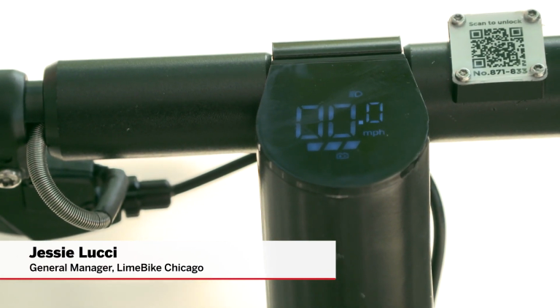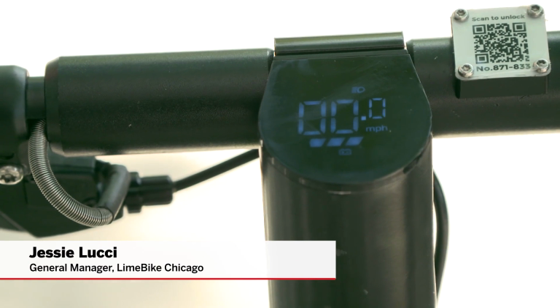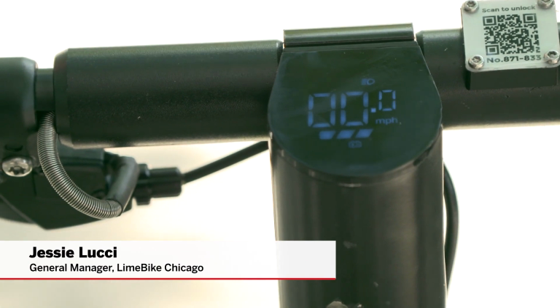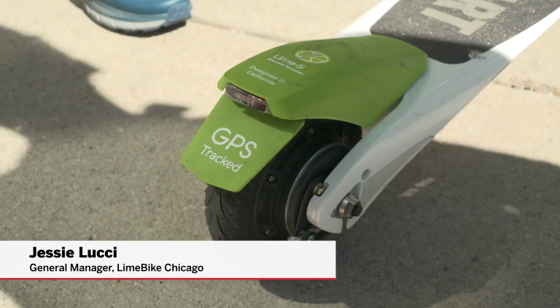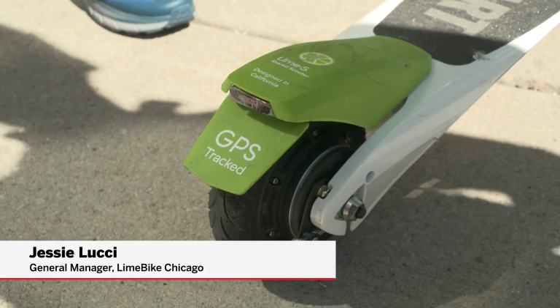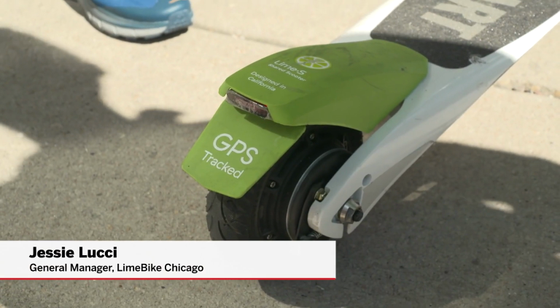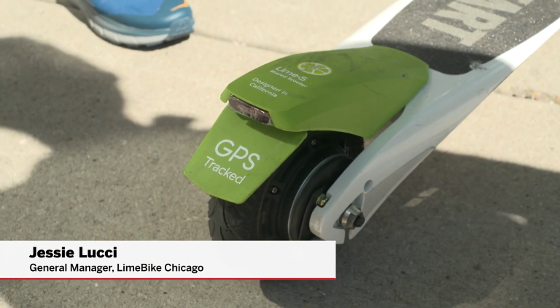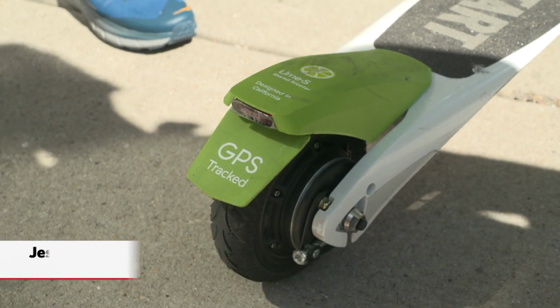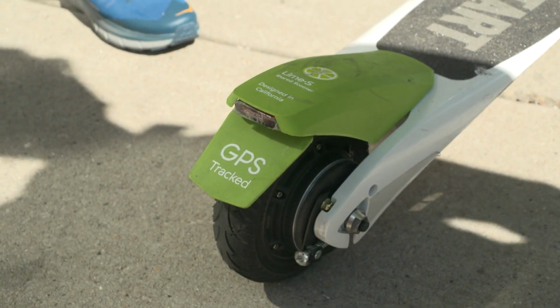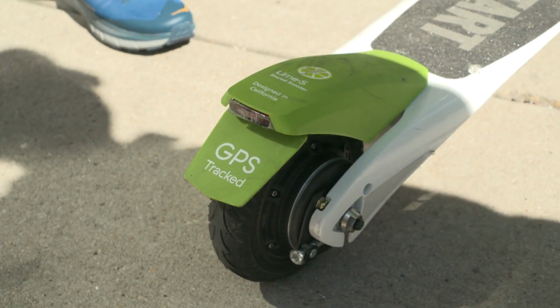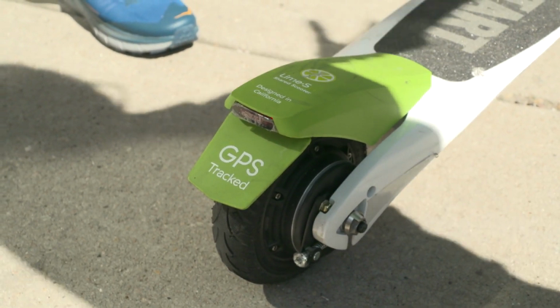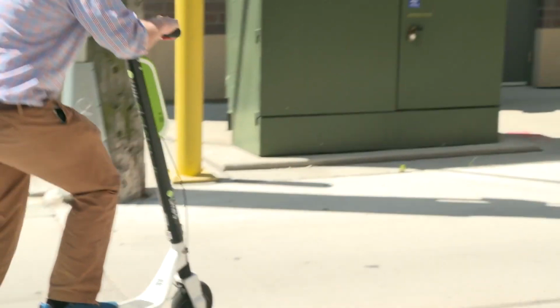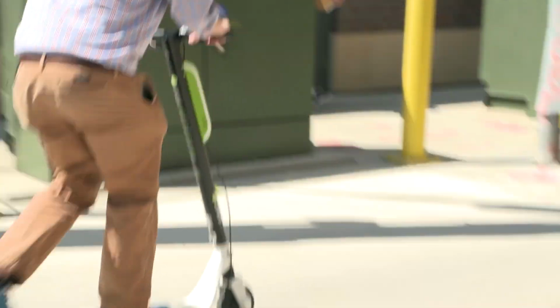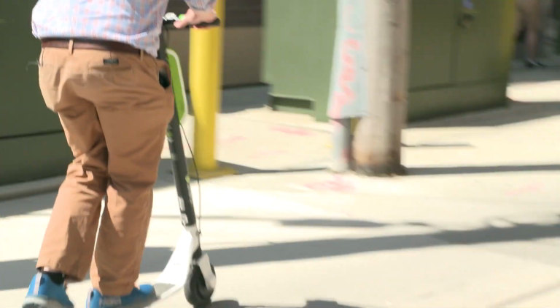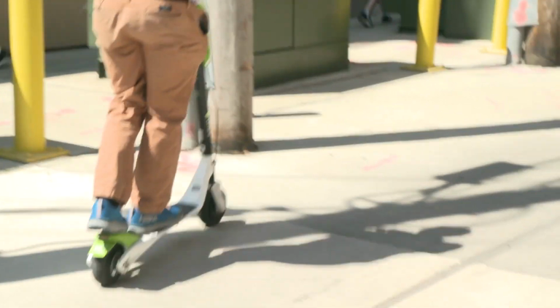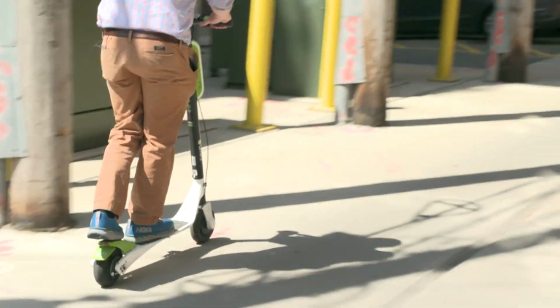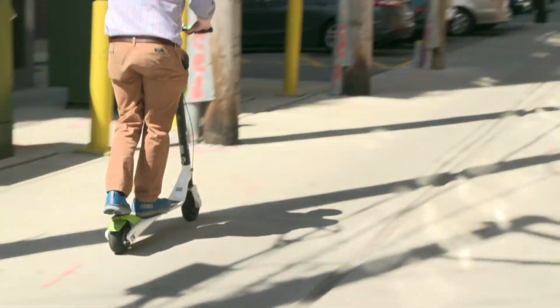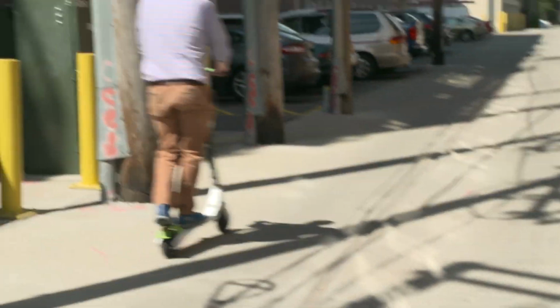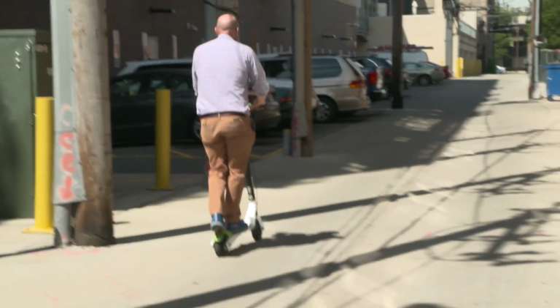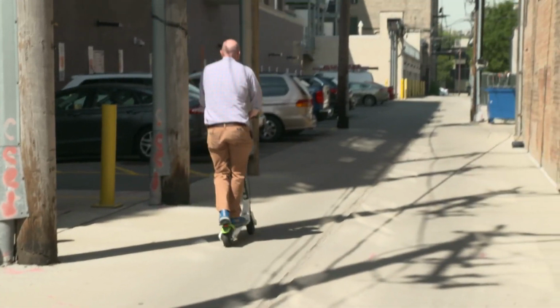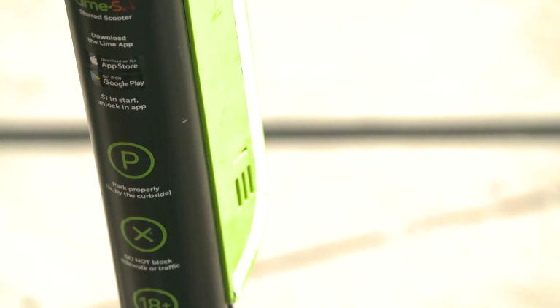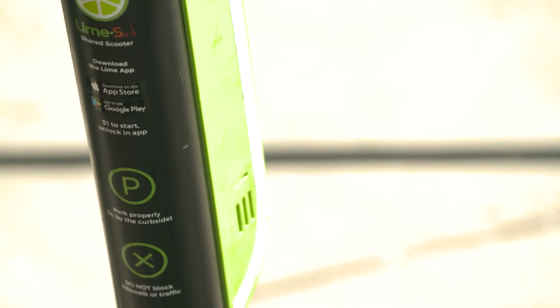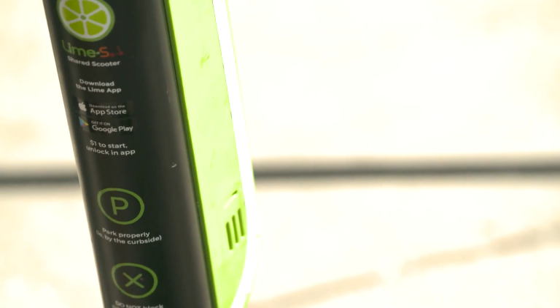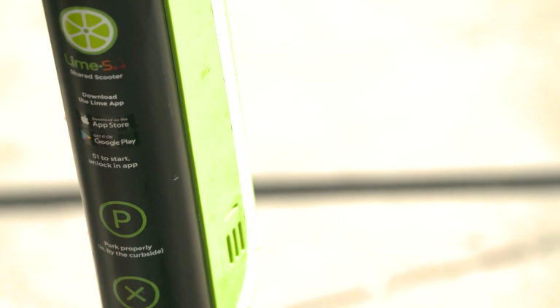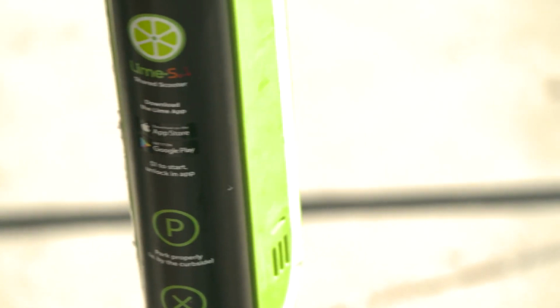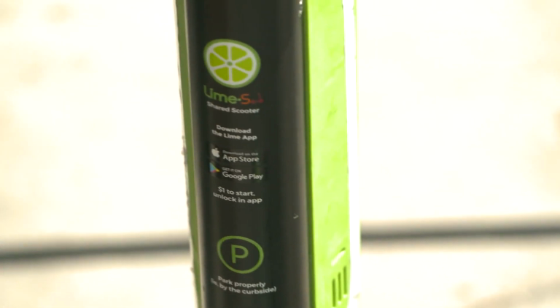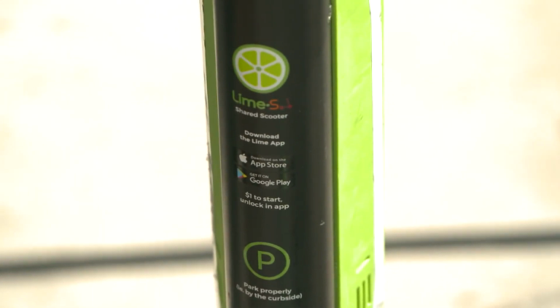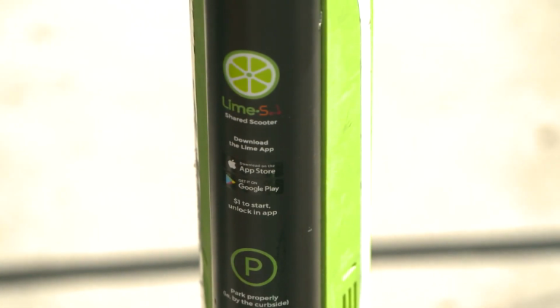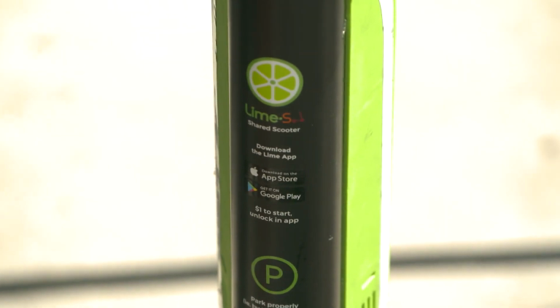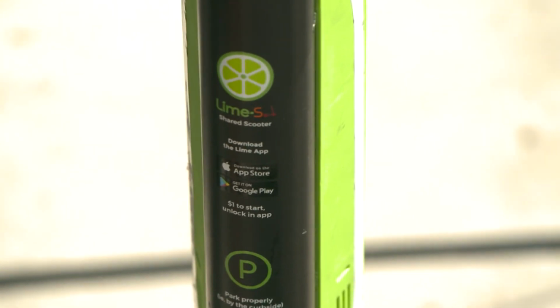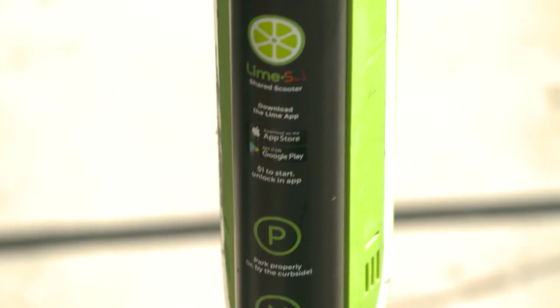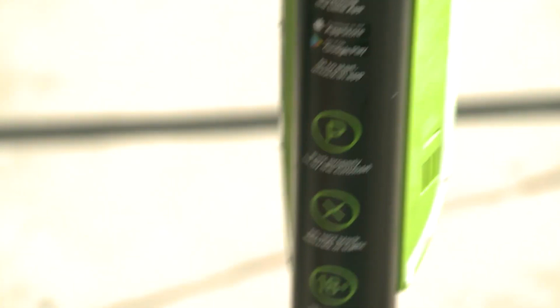You can find a scooter by downloading the app, and in the map you will find the scooter near you. As a first-time user, when you unlock a scooter, you will go through screen by screen. The app will show you educational information in terms of how to ride a scooter, what the safety information is, and how to park it responsibly.